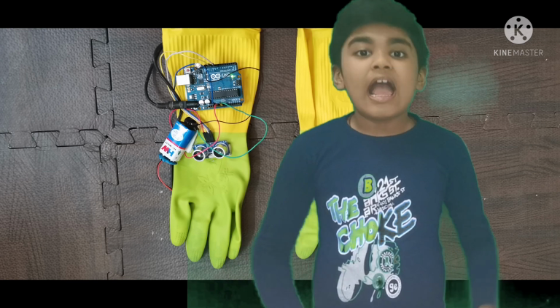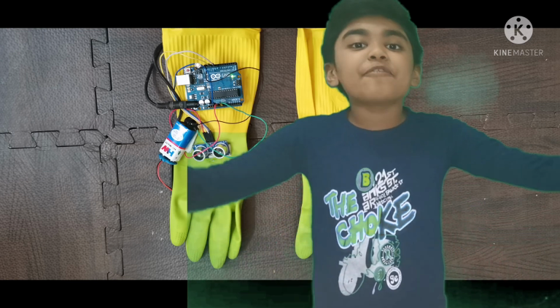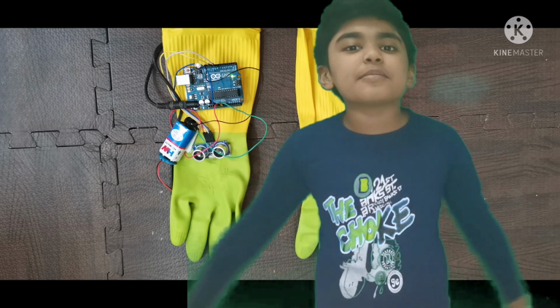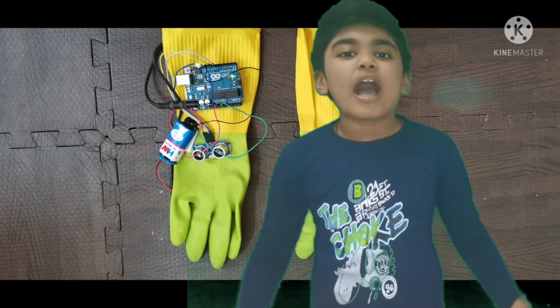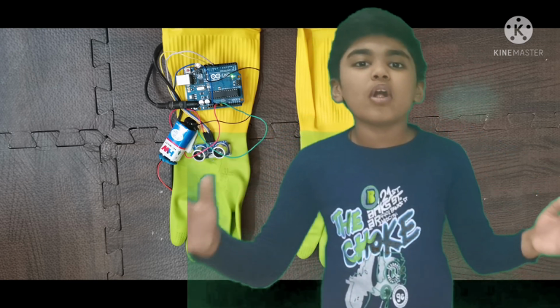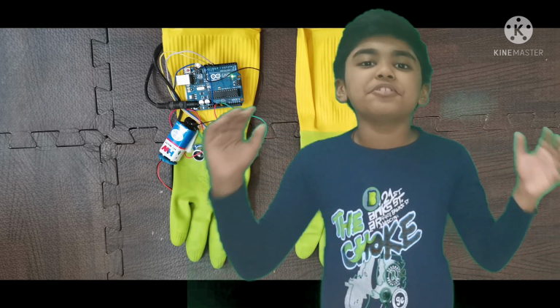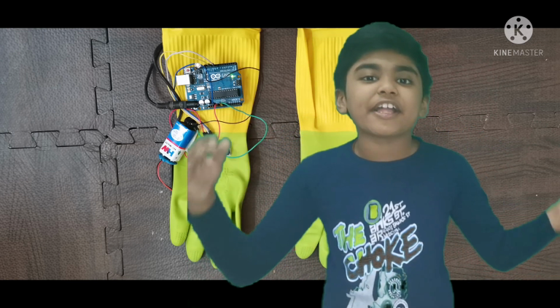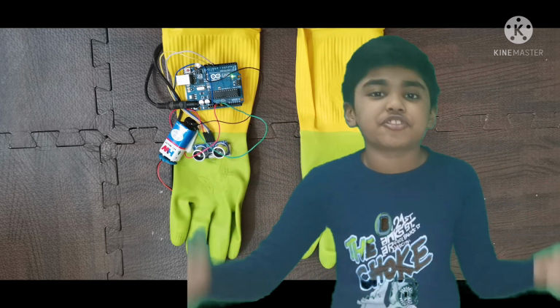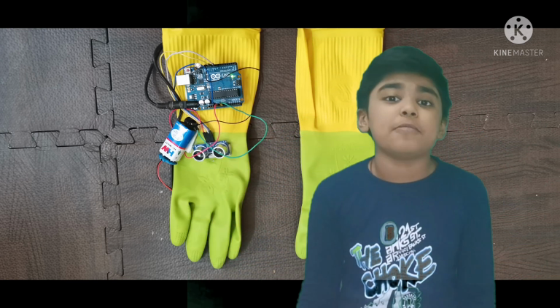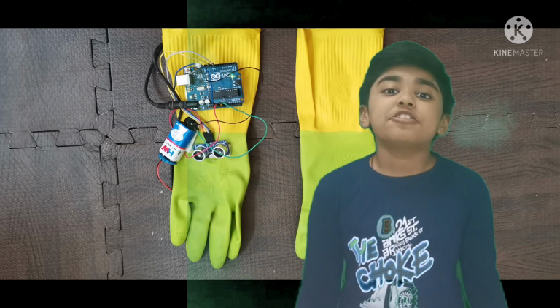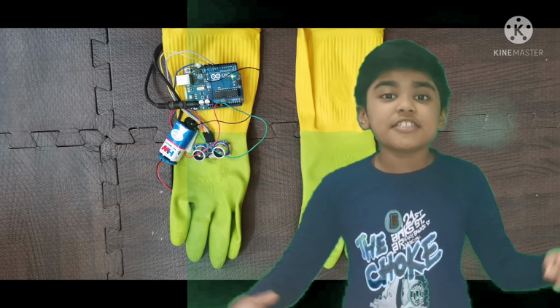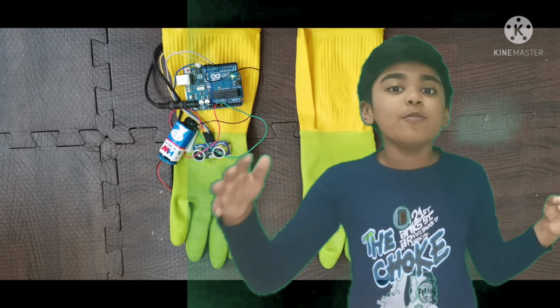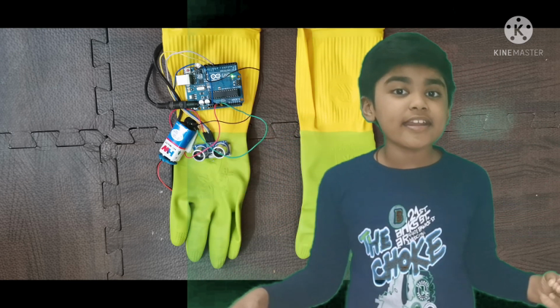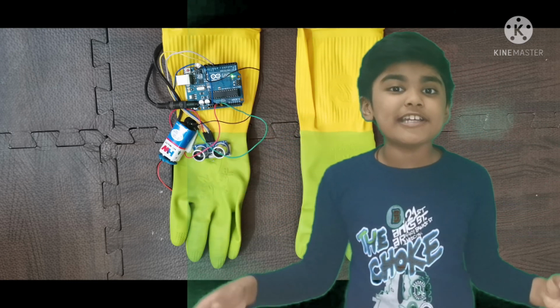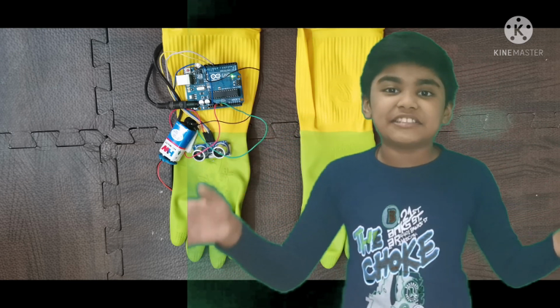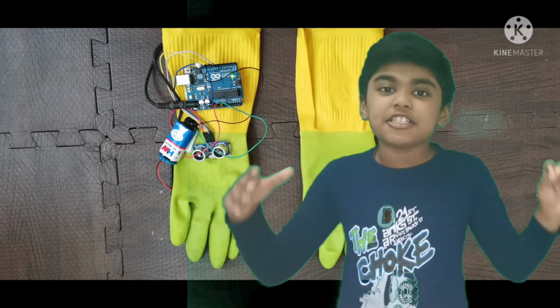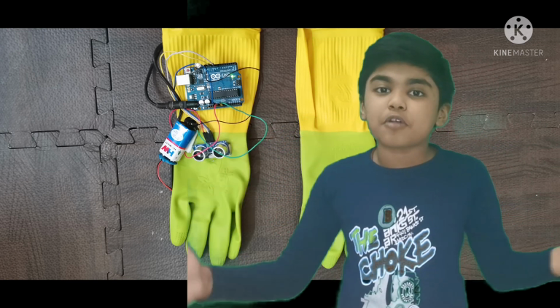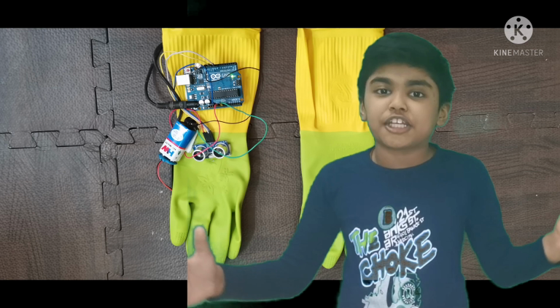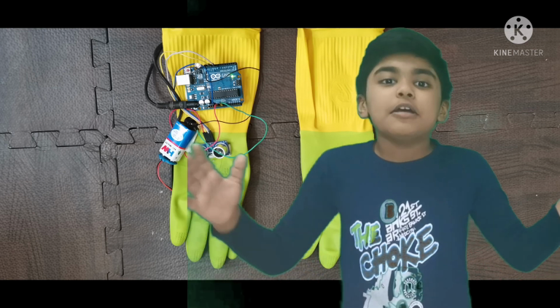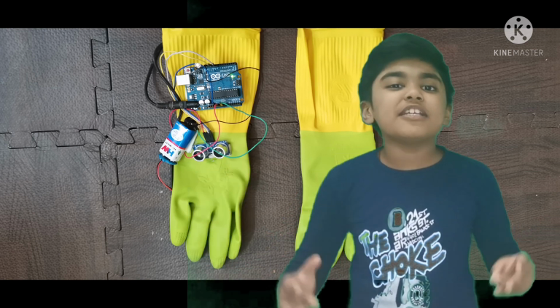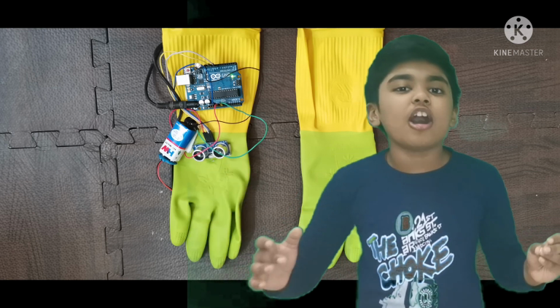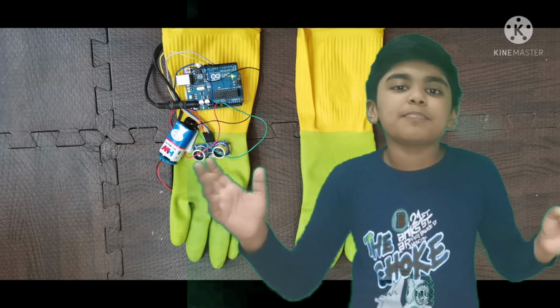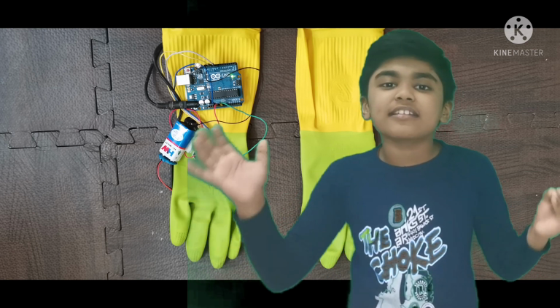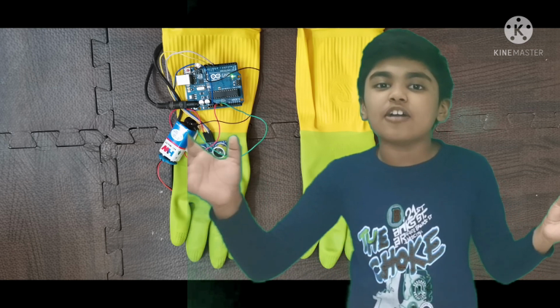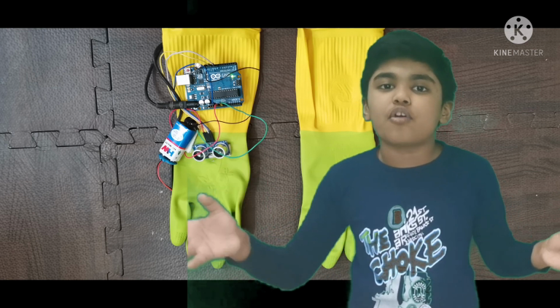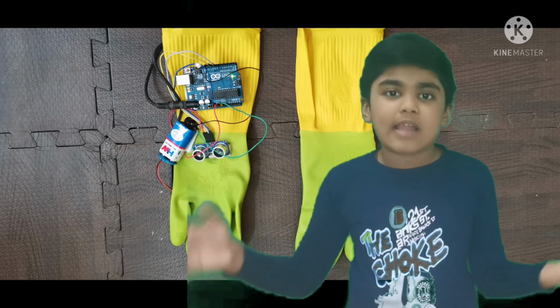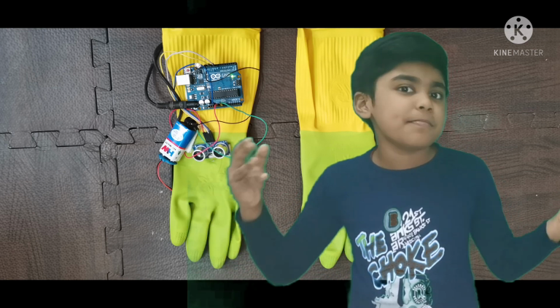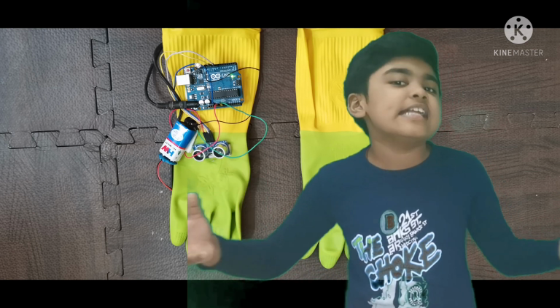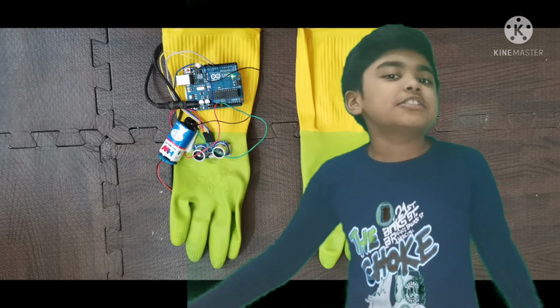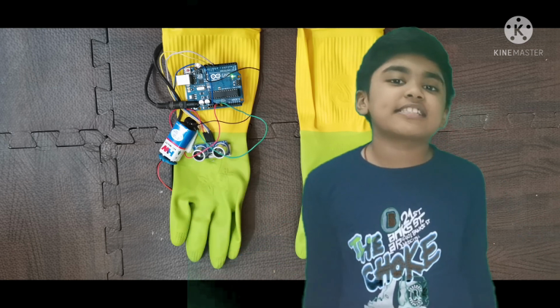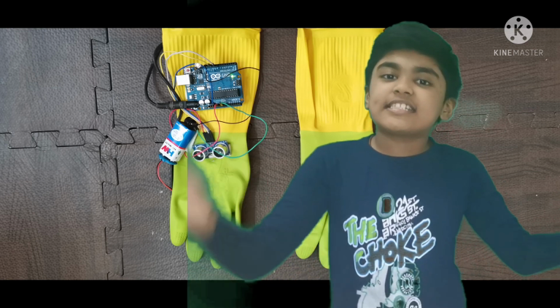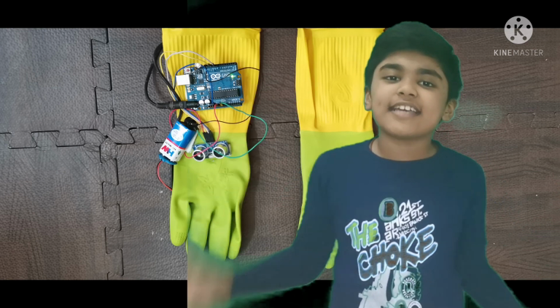Hi friends, I am Dhuwai. Welcome to PsychoStream. Today we are going to do a science project based on smart gloves for blind men. Let's get started.